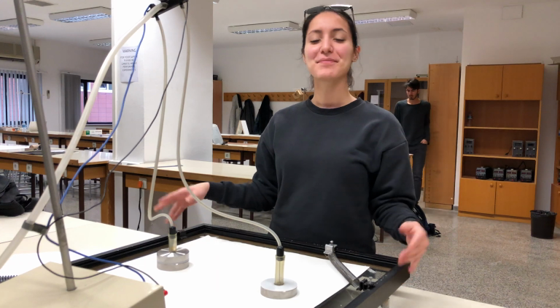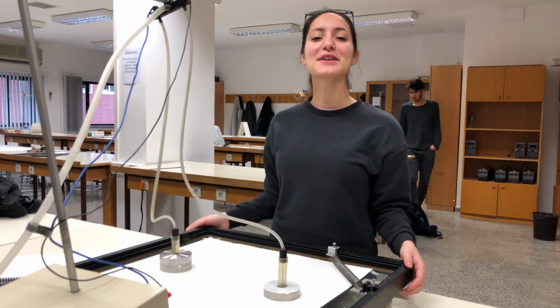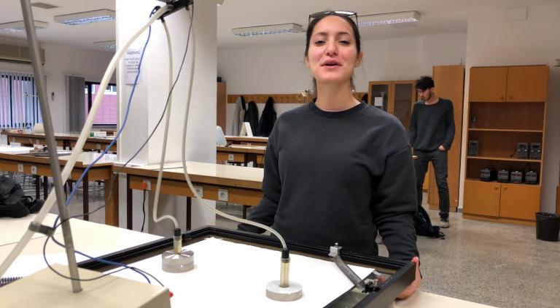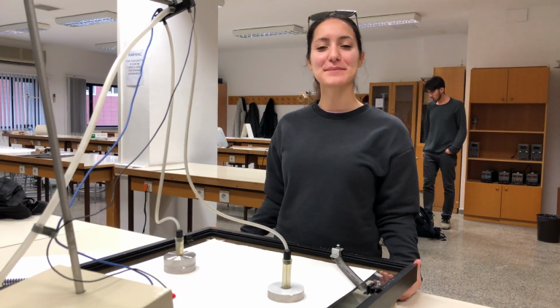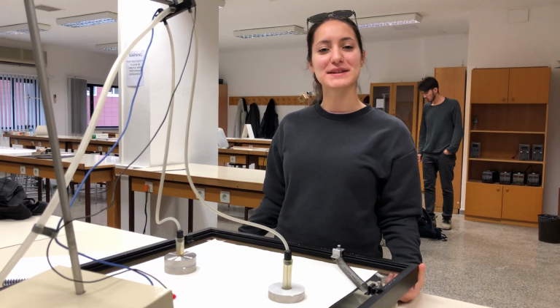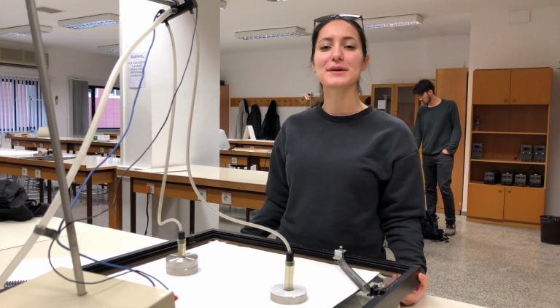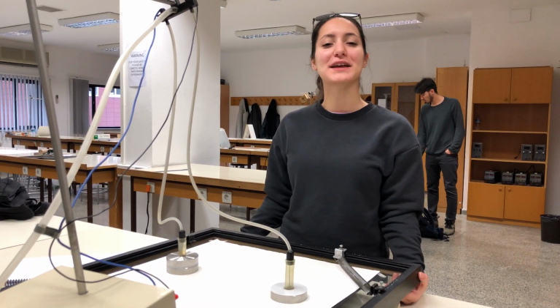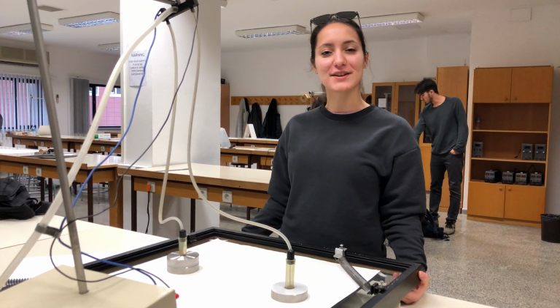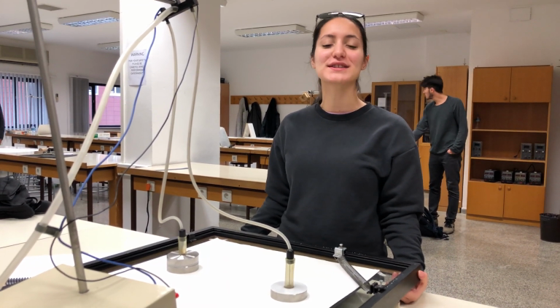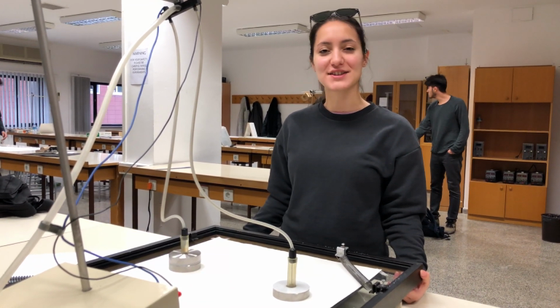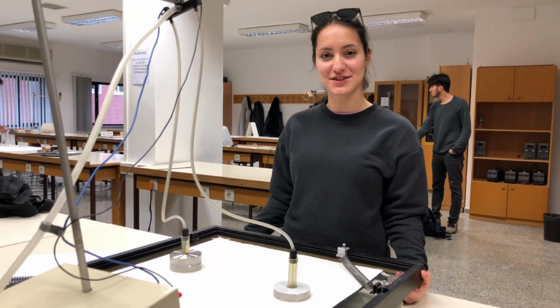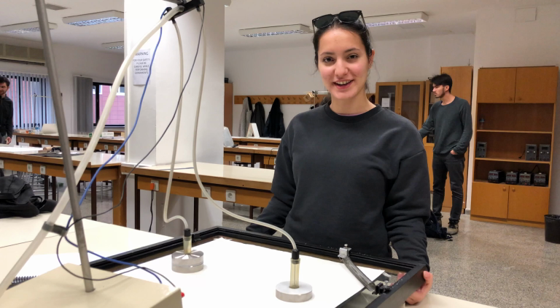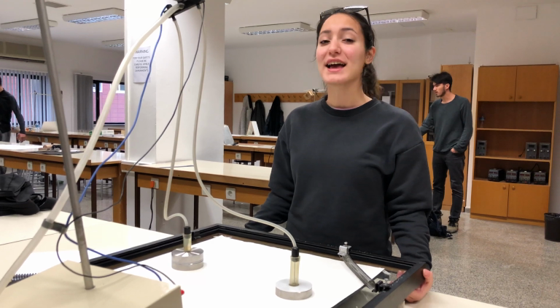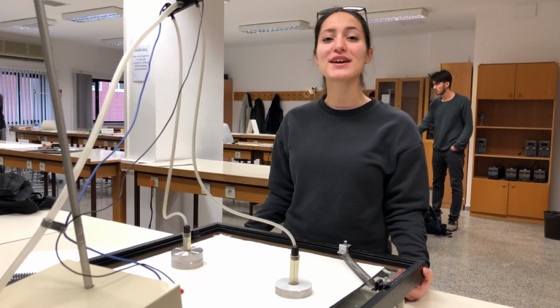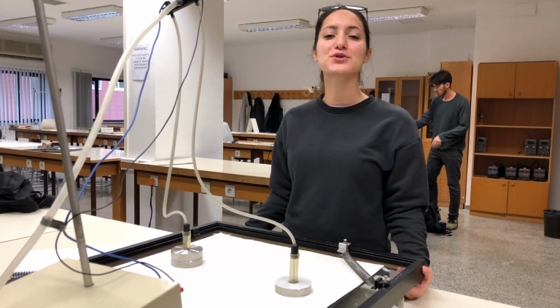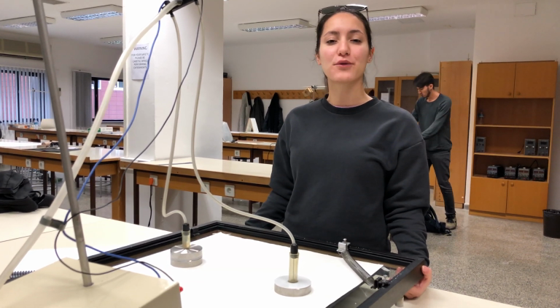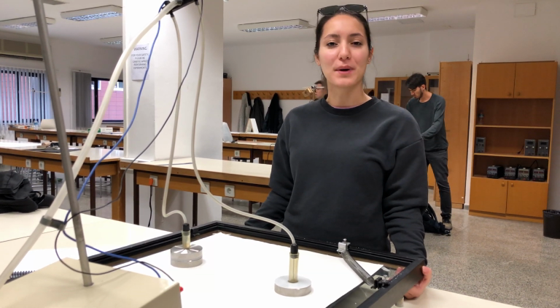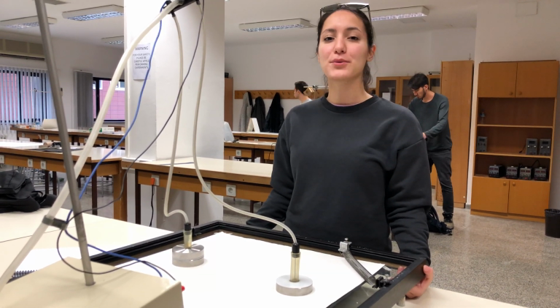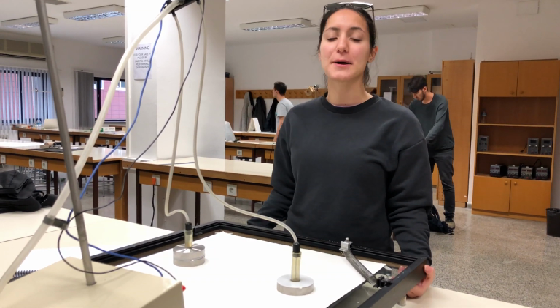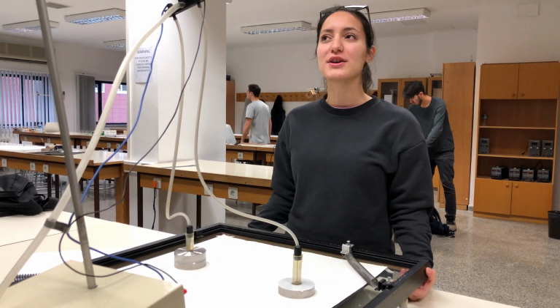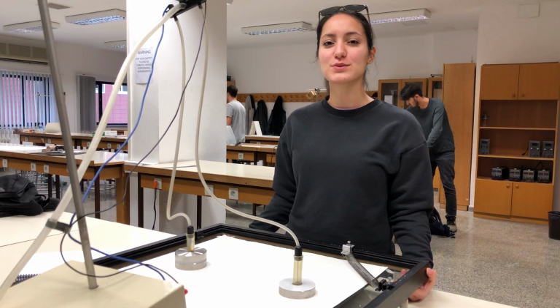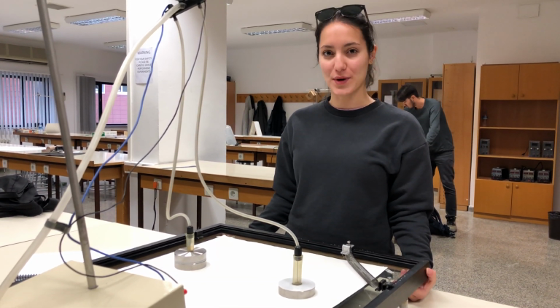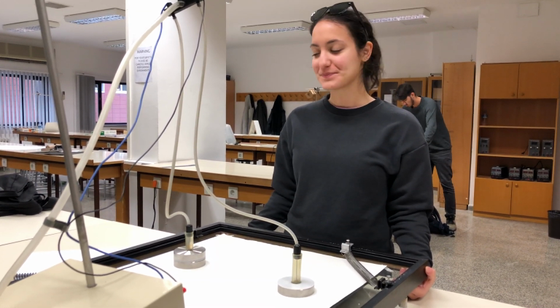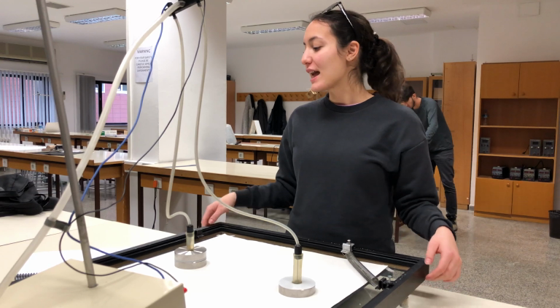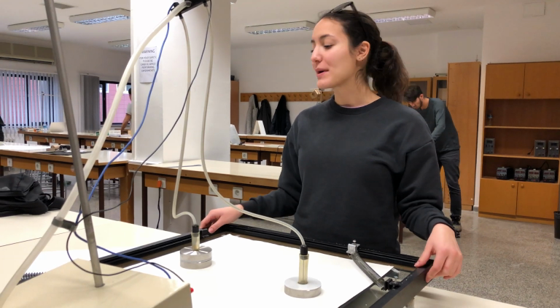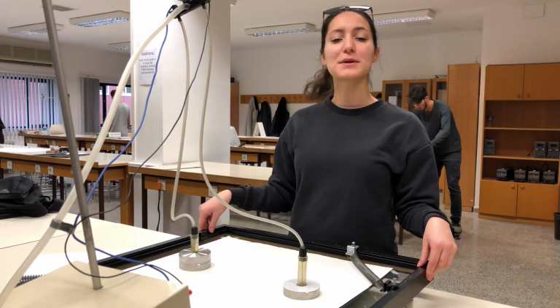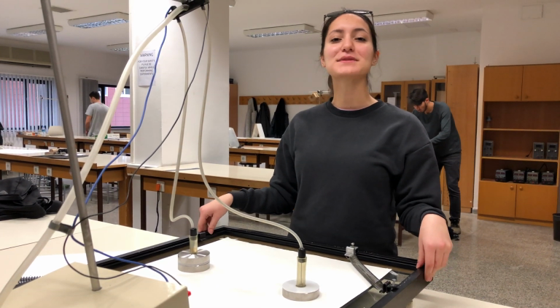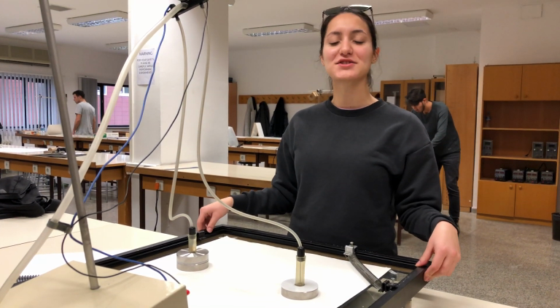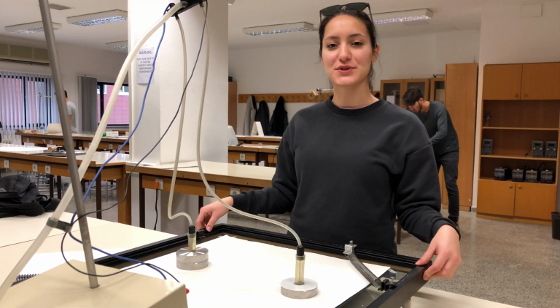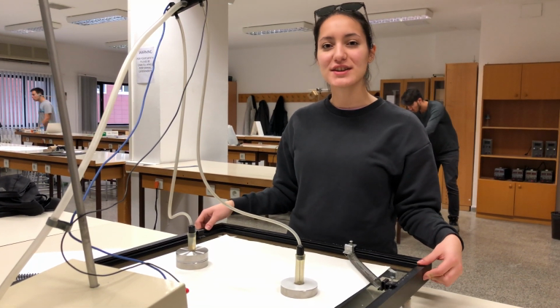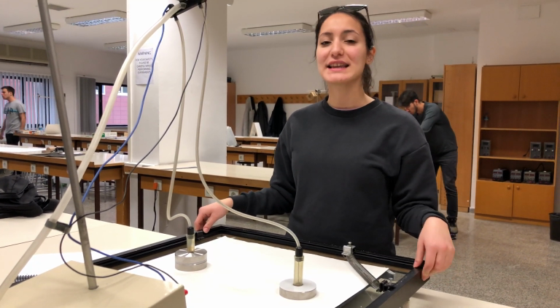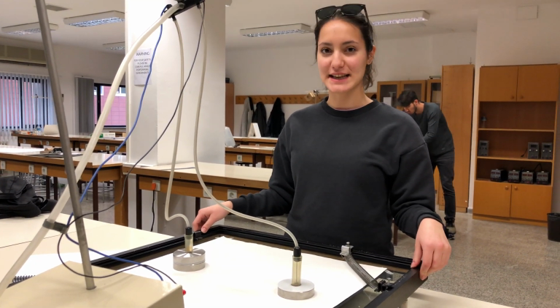Hello everyone, my name is Gamsa Yudemash at Likyan University as an industrial engineer. Today I'm going to present my project about Physics 101, and my experiment name is energy conservation in air table.